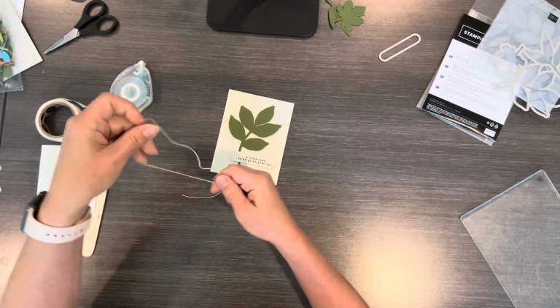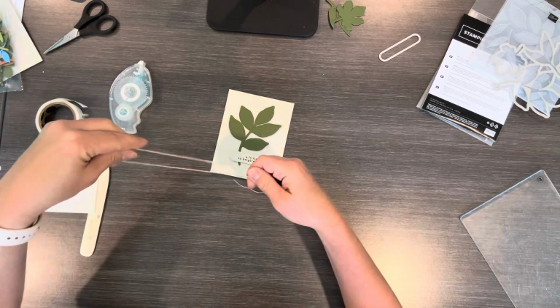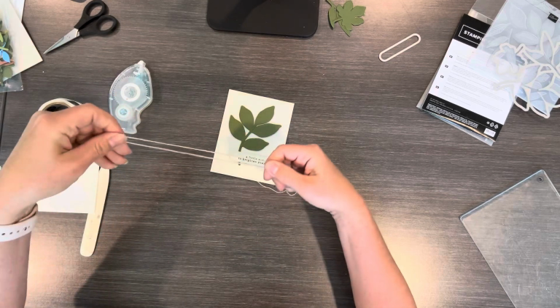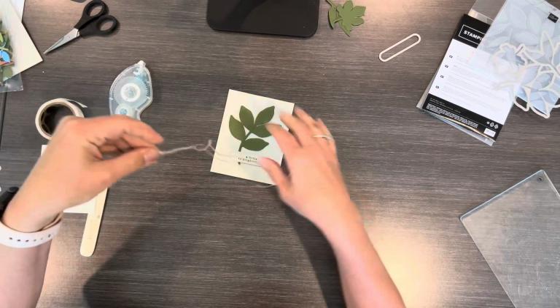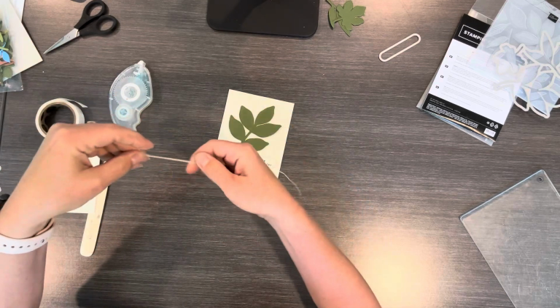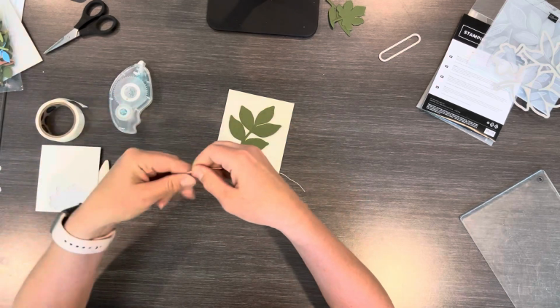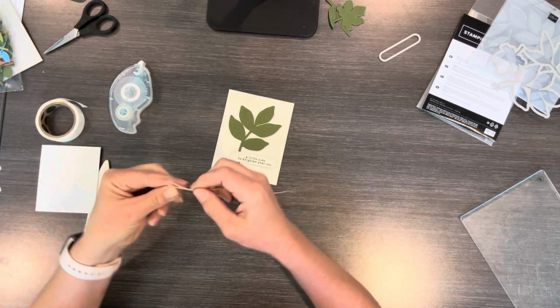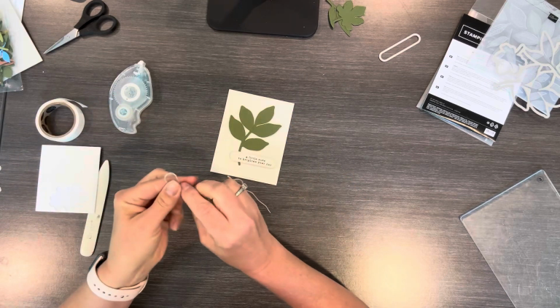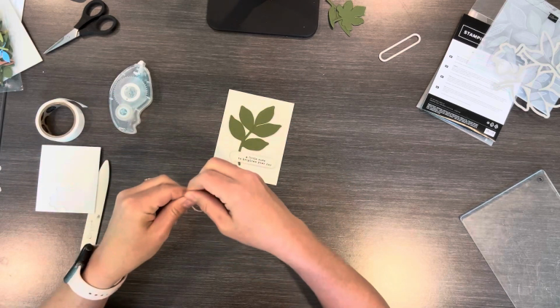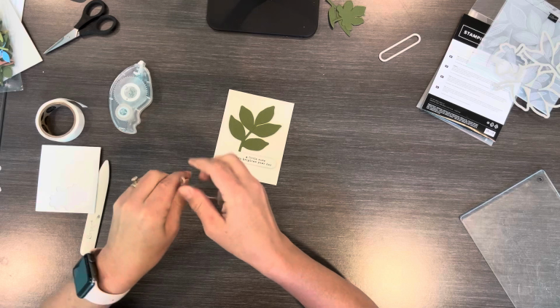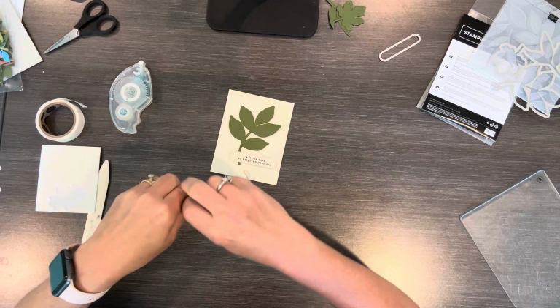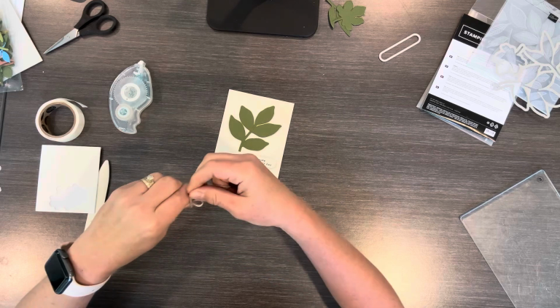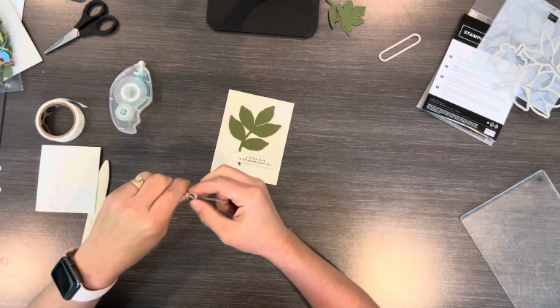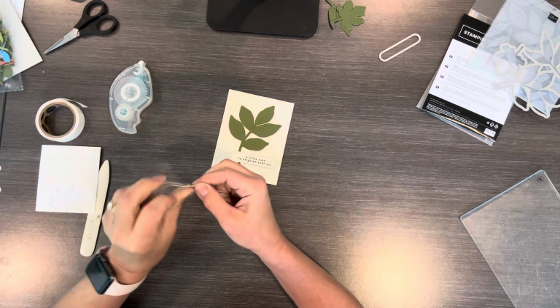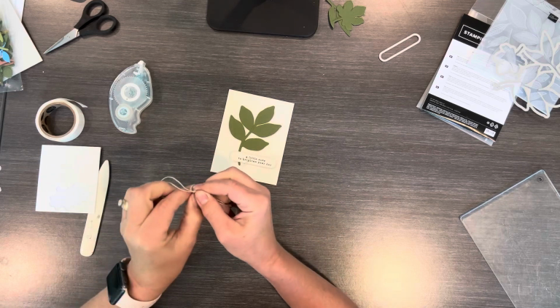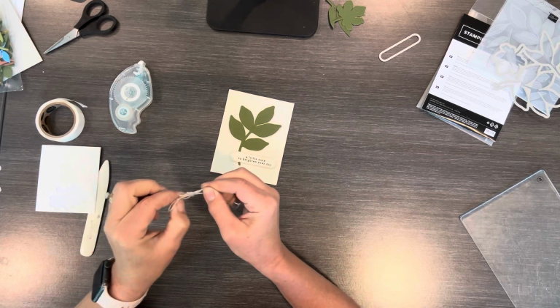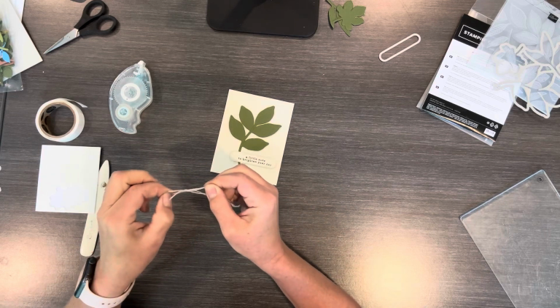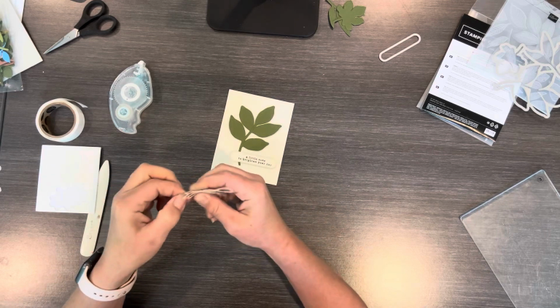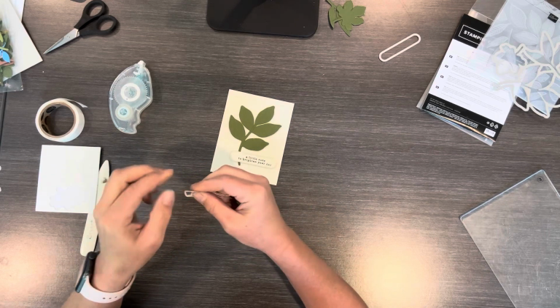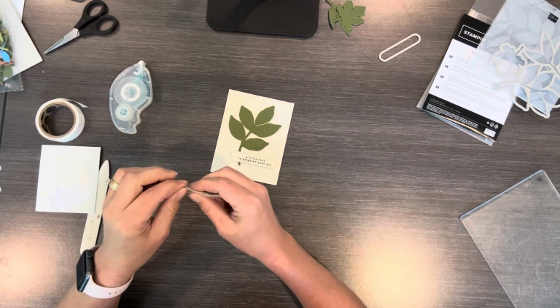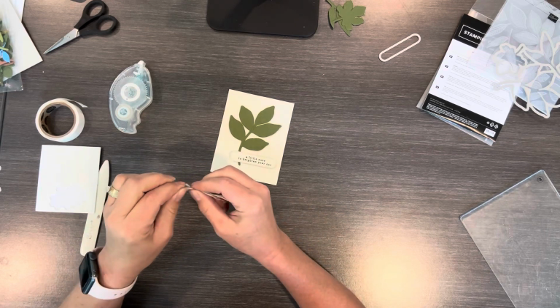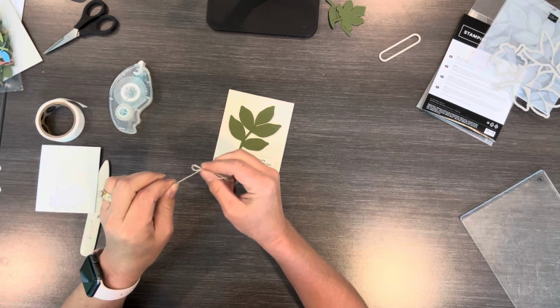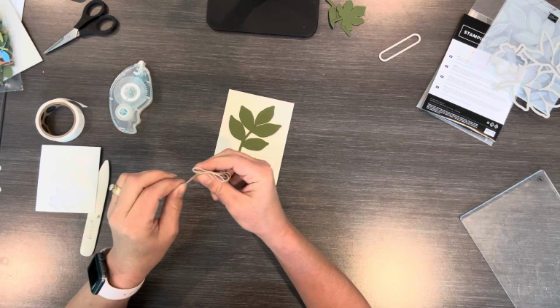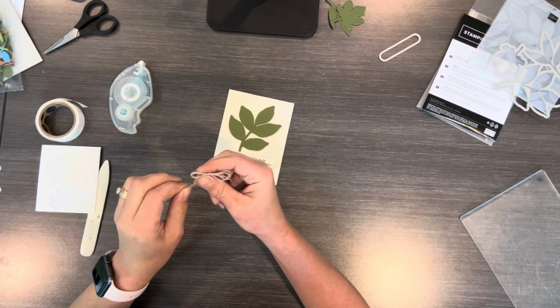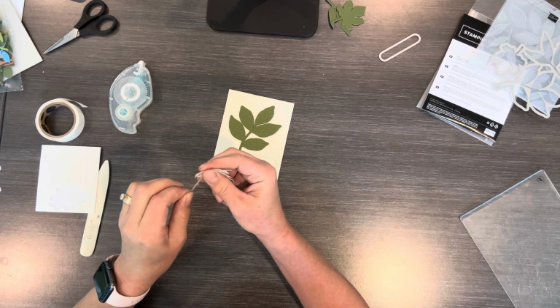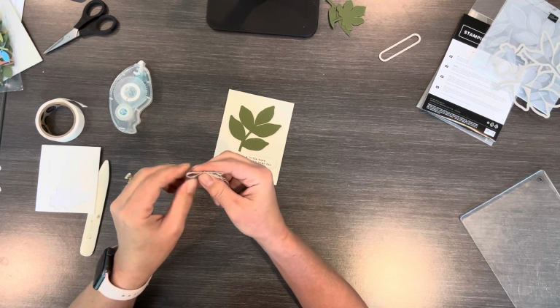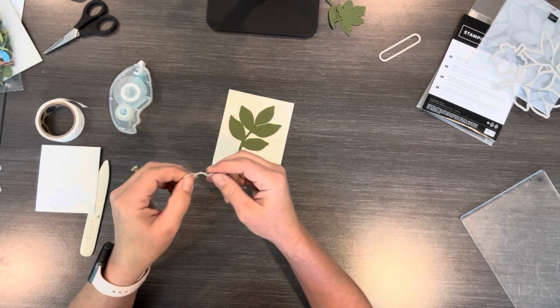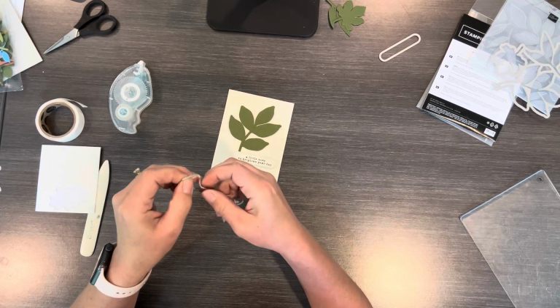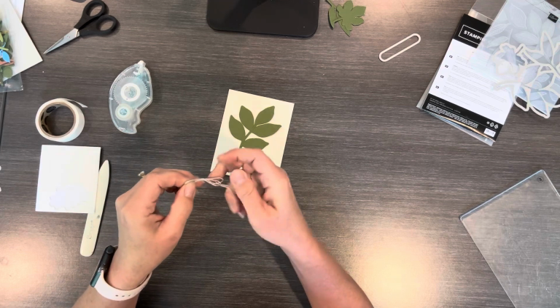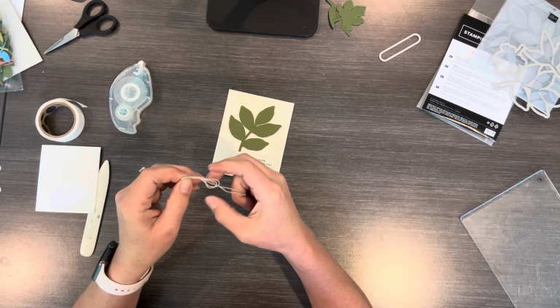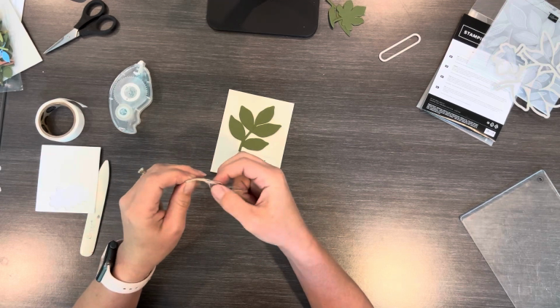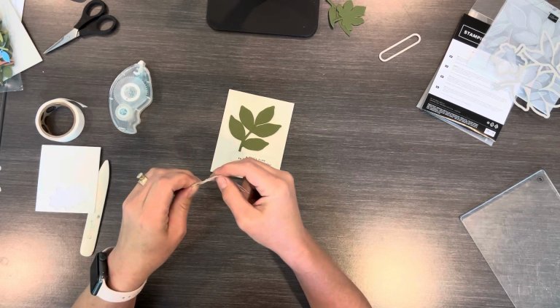I'm gonna finish with some linen thread. I'm gonna kind of double this and make a little tiny bow. I double it just because you see it a little bit better — it's a little thicker. Linen thread is pretty fine.